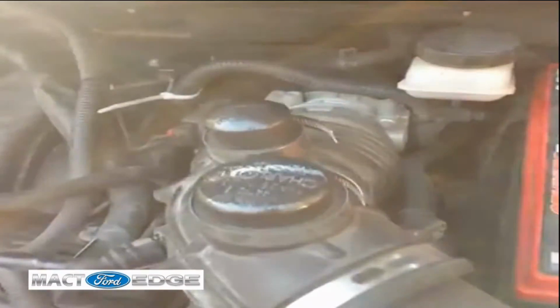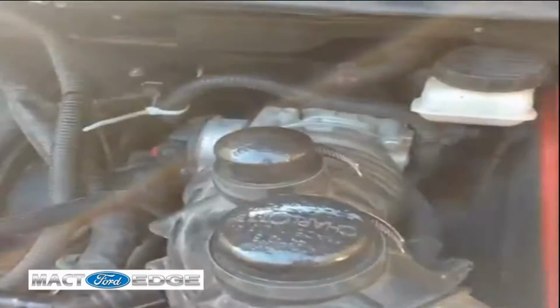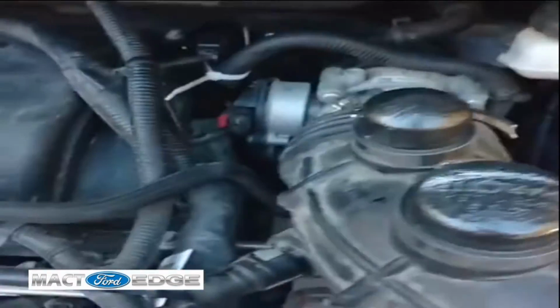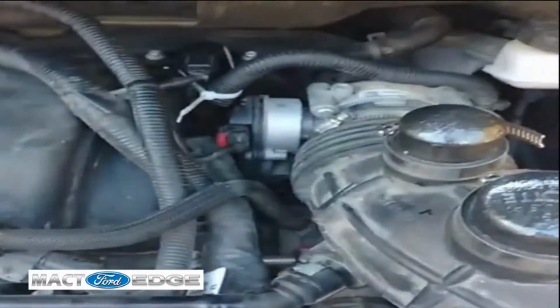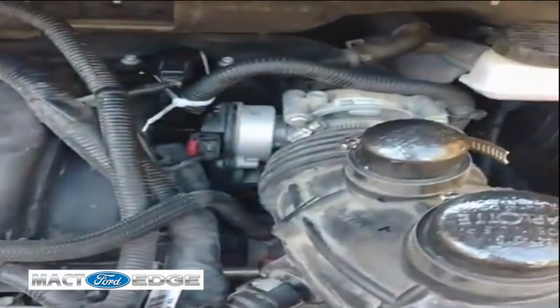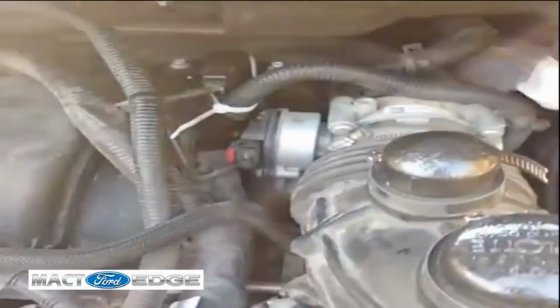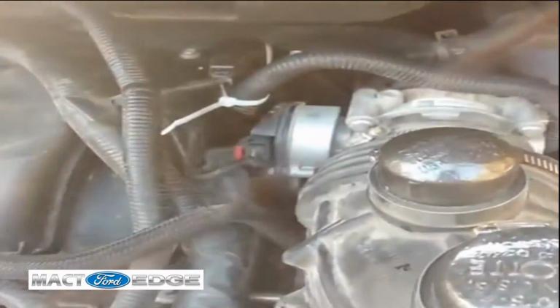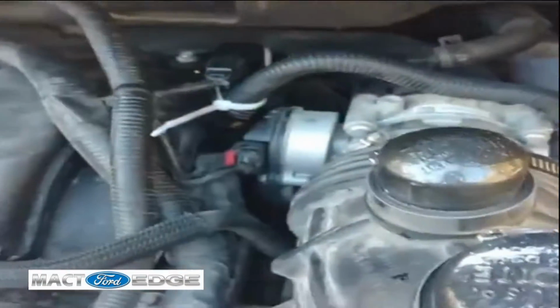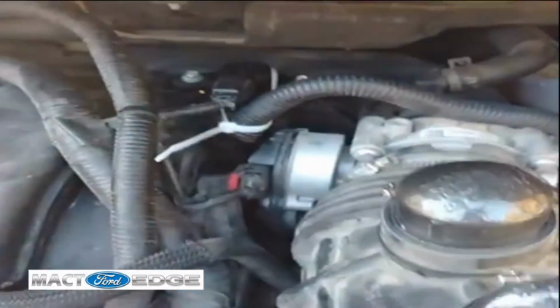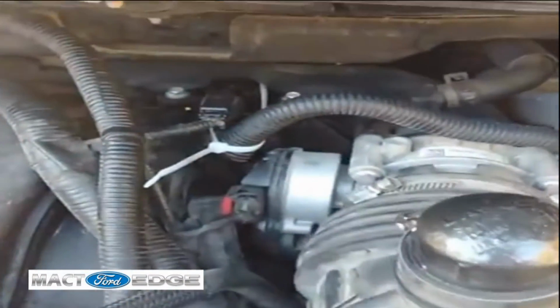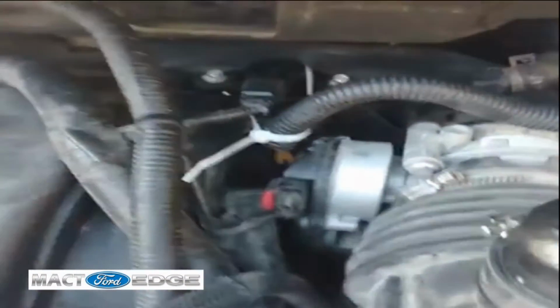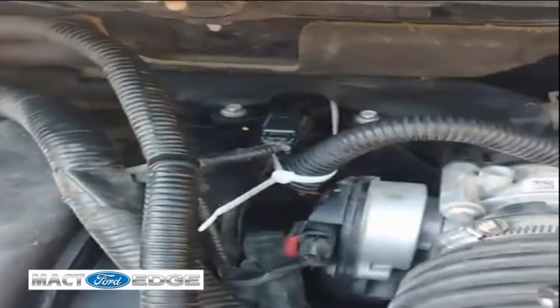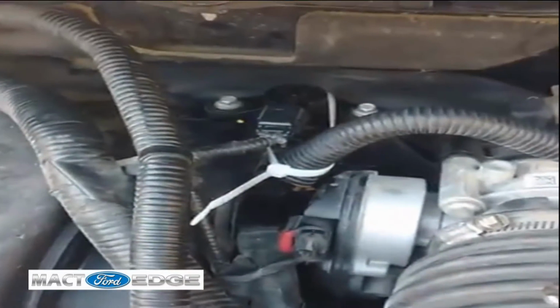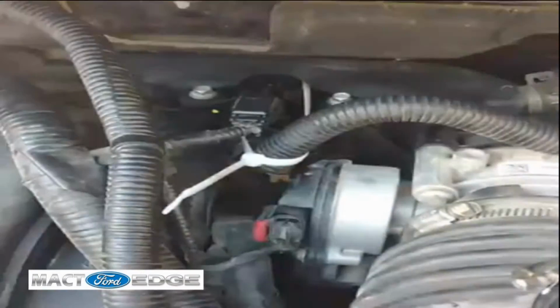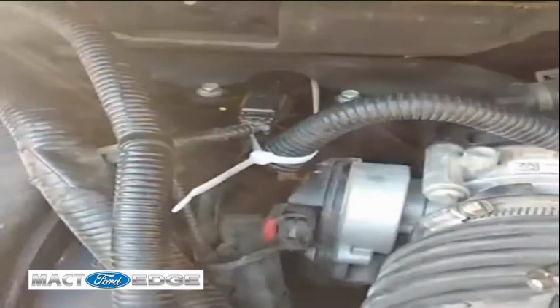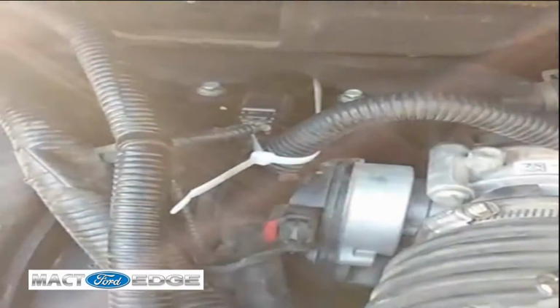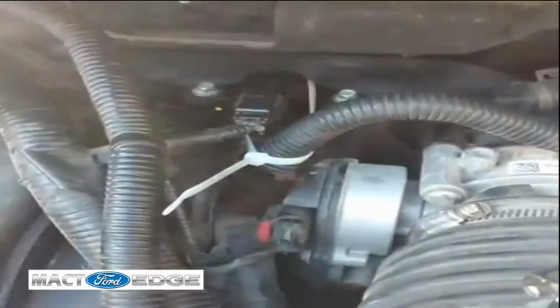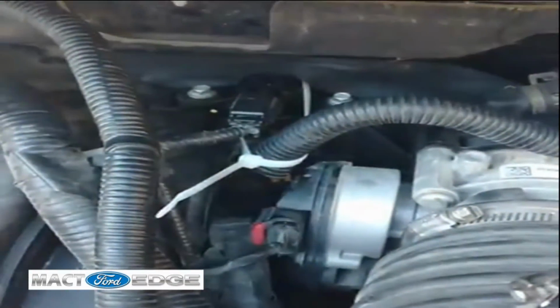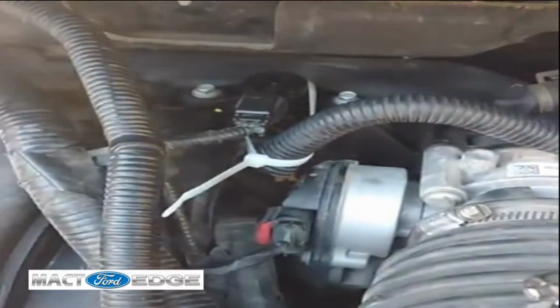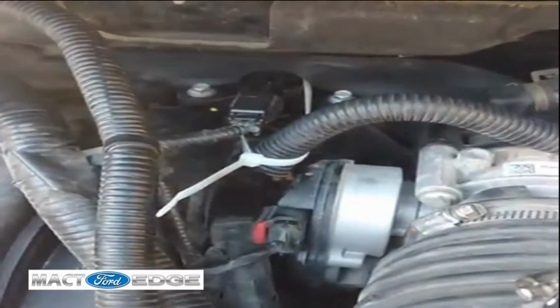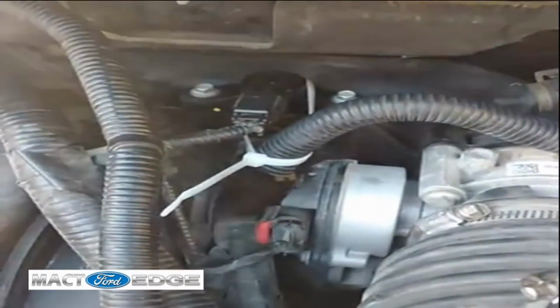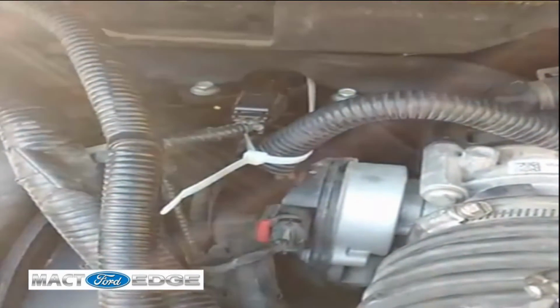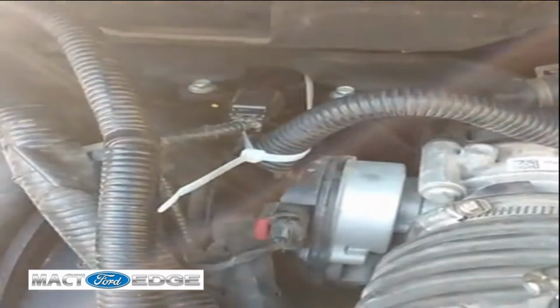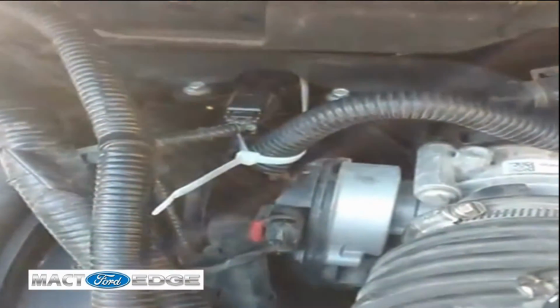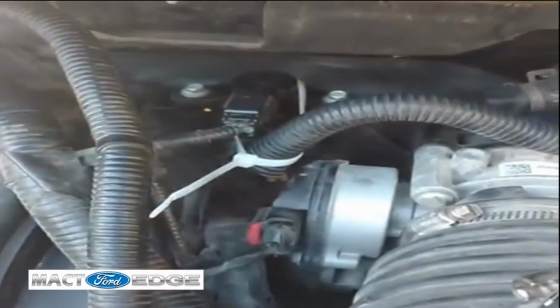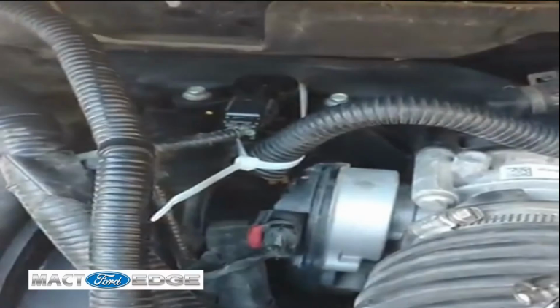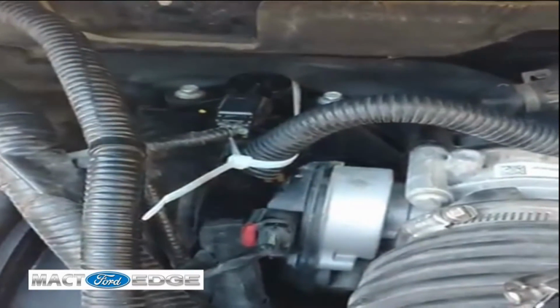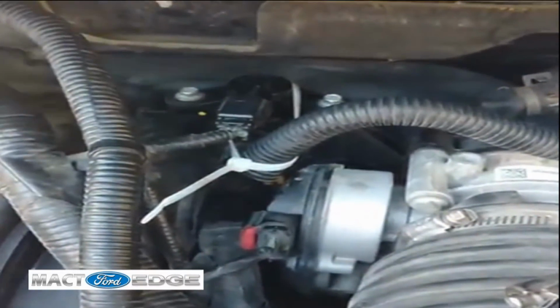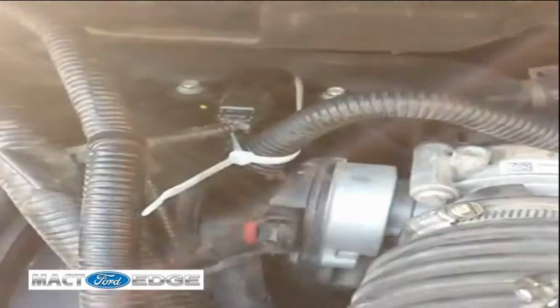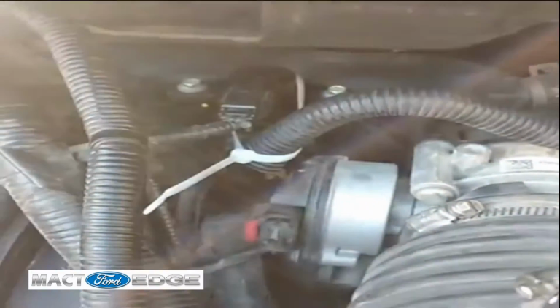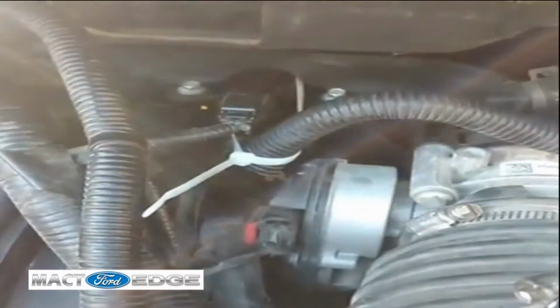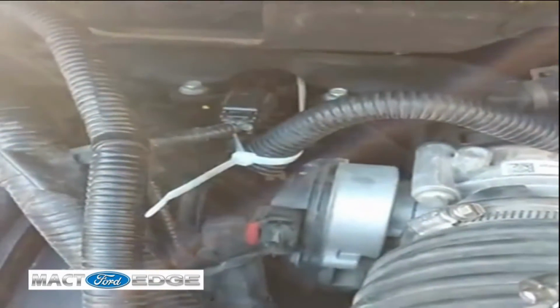Folks, this is Bill here, and you will not believe what I discovered. I just got done making my video here, and I have replaced my purge valve.